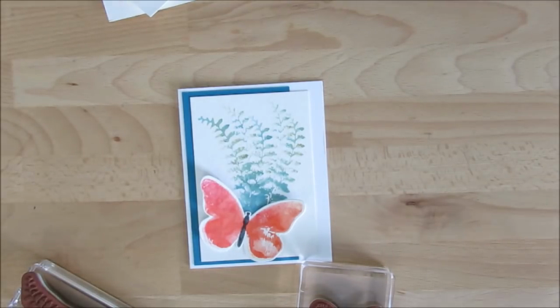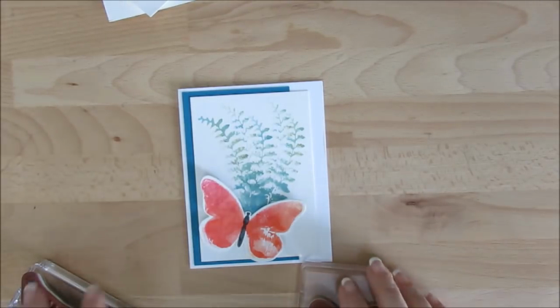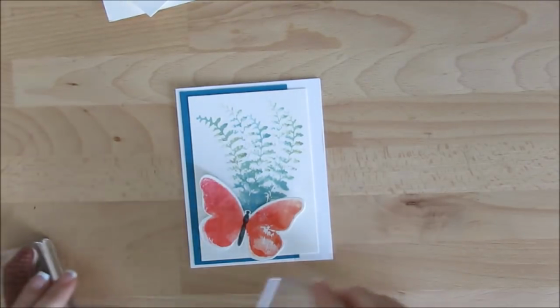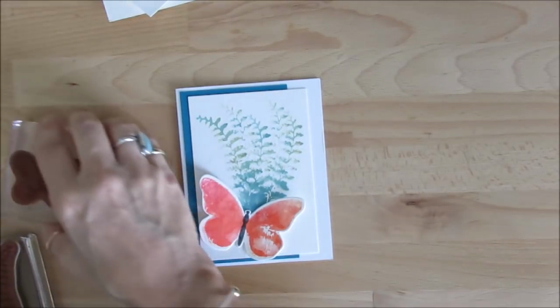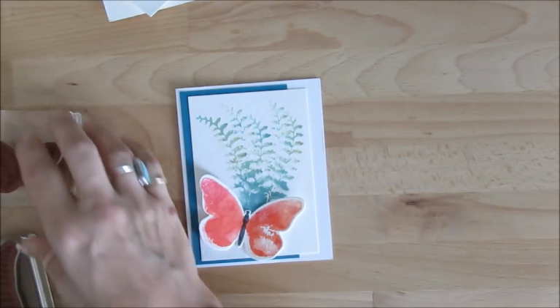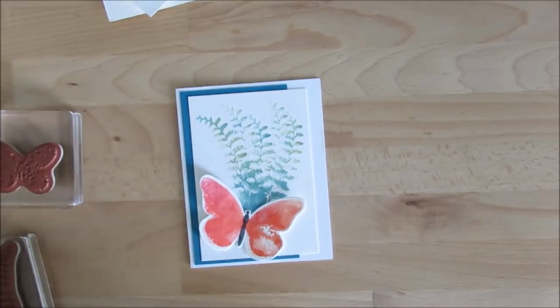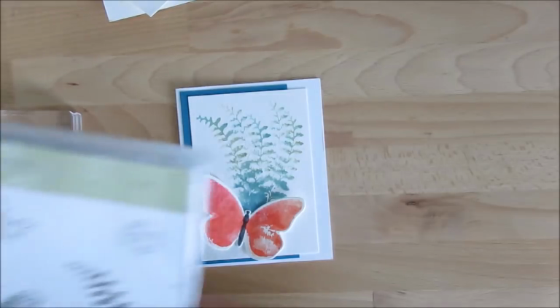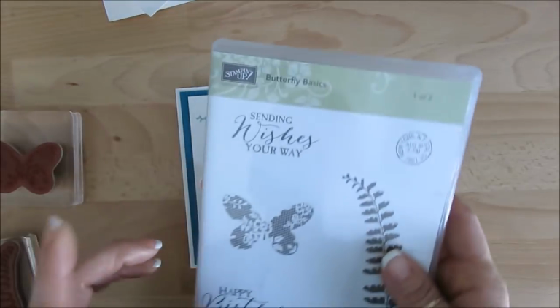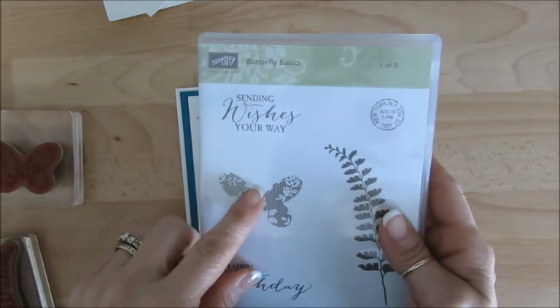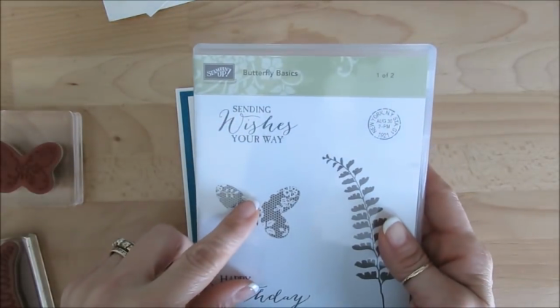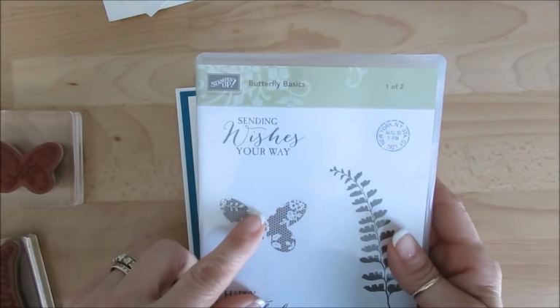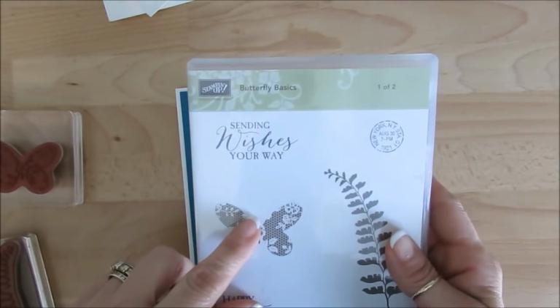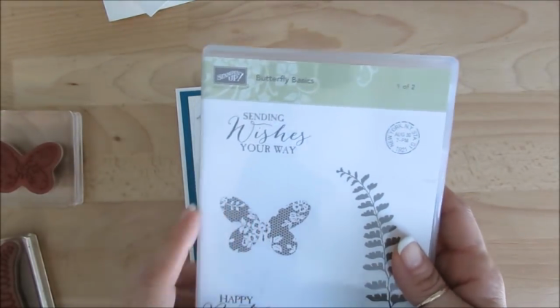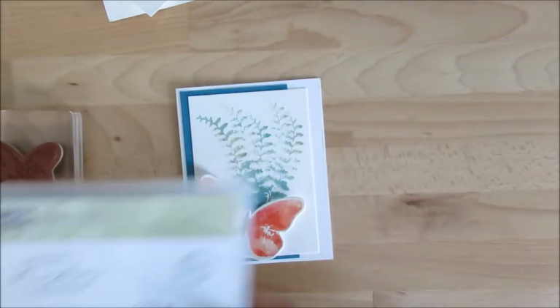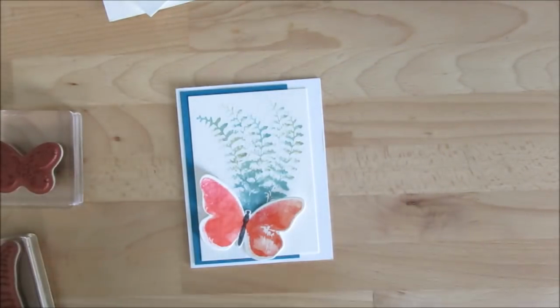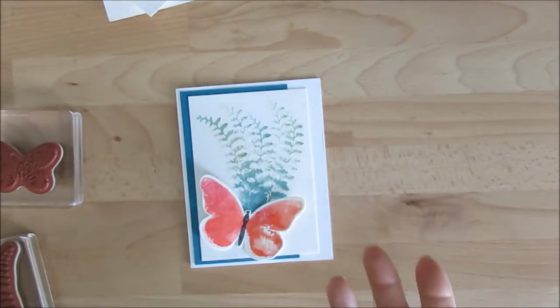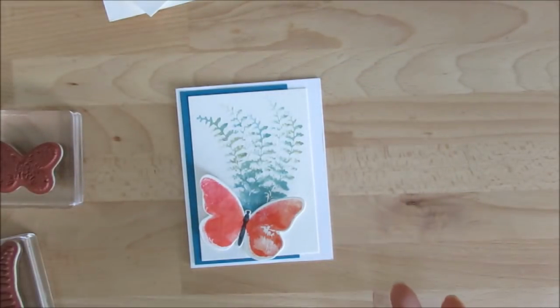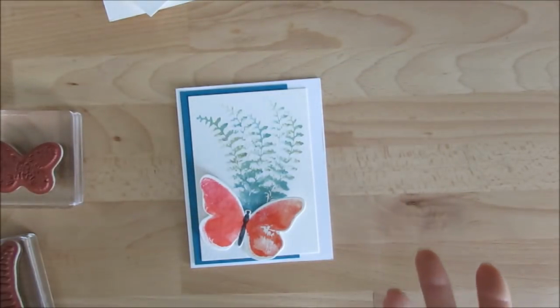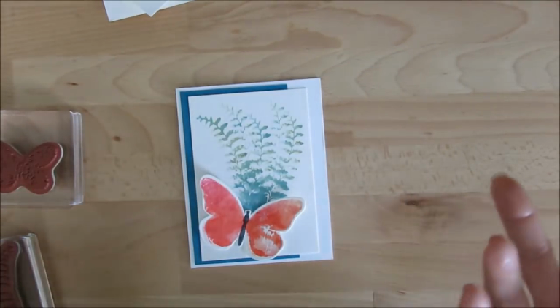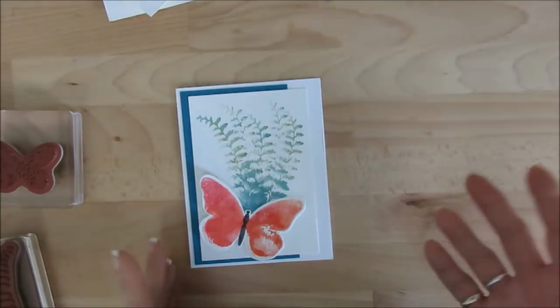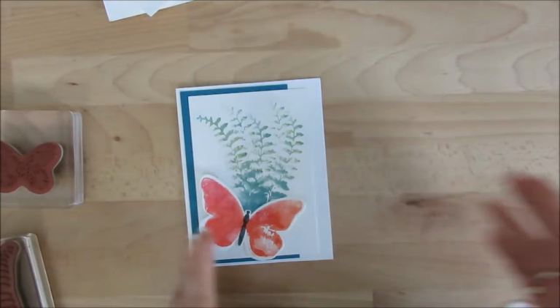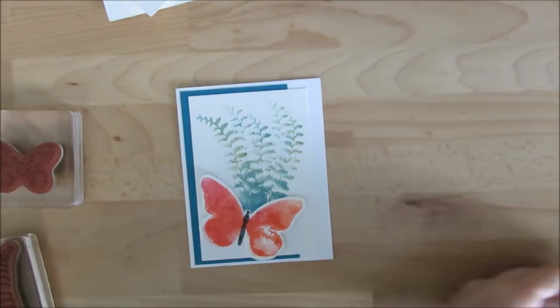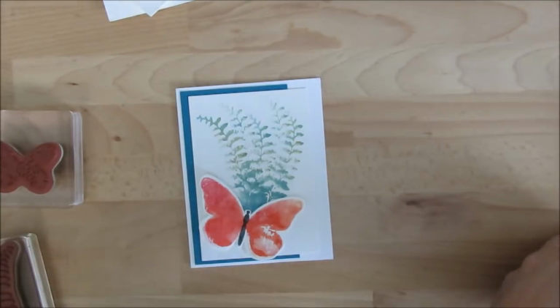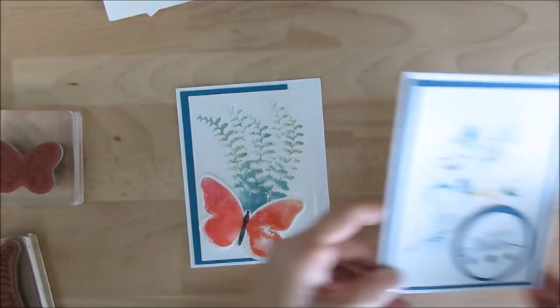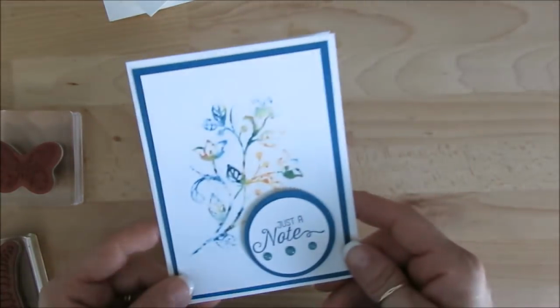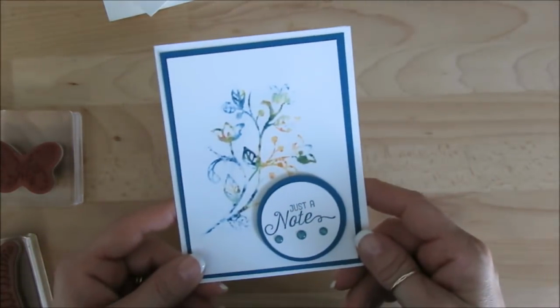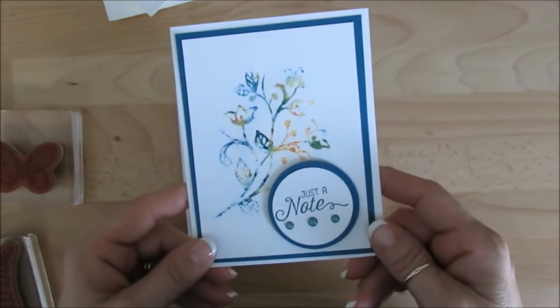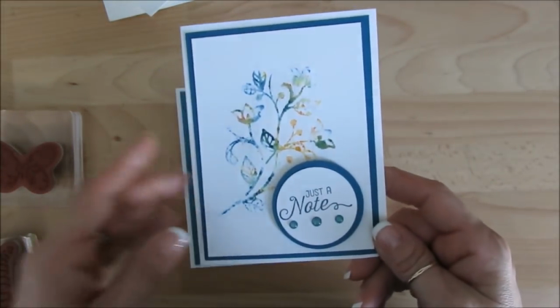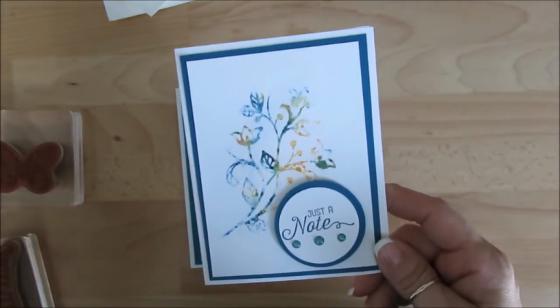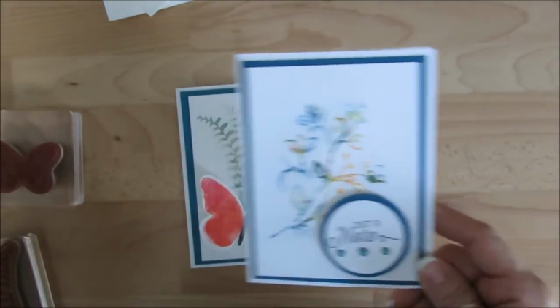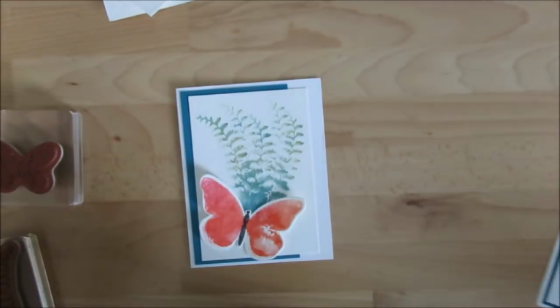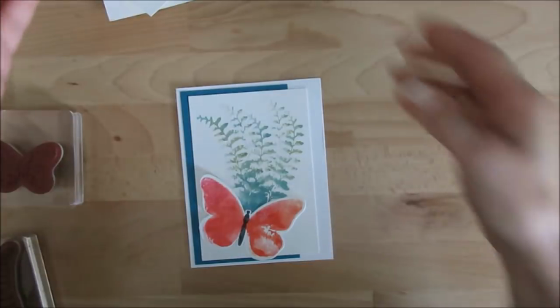Today it's another brochure technique. I'm using the Stamp Set Butterfly Basic, and this year I learned this while I was trying this technique here that I was not sure how it was made.